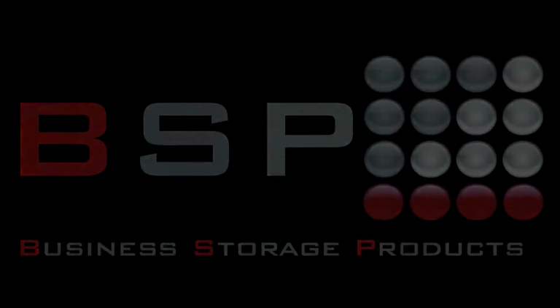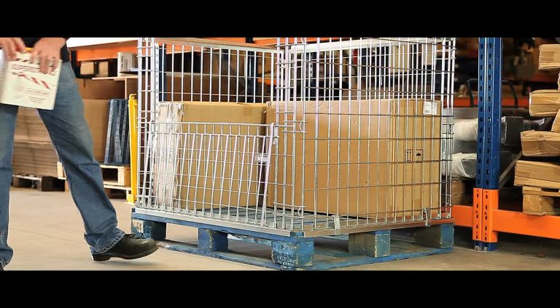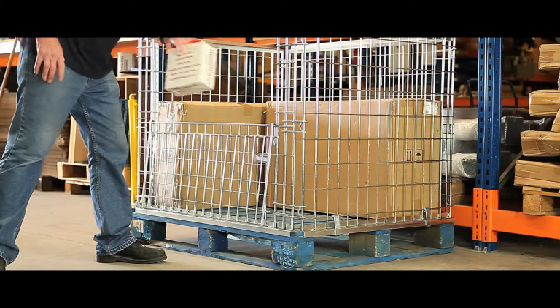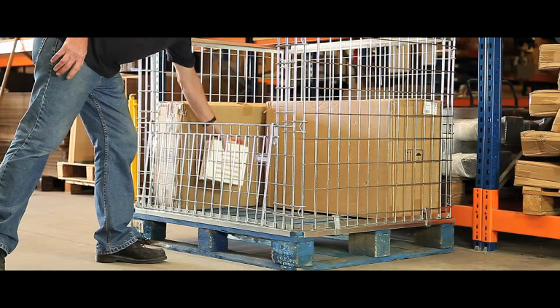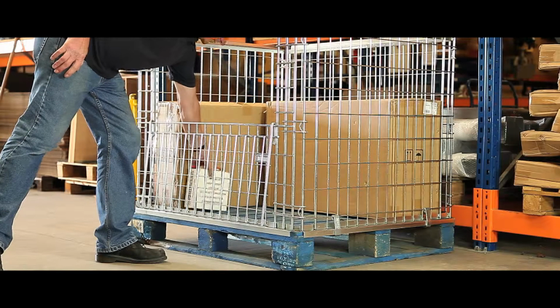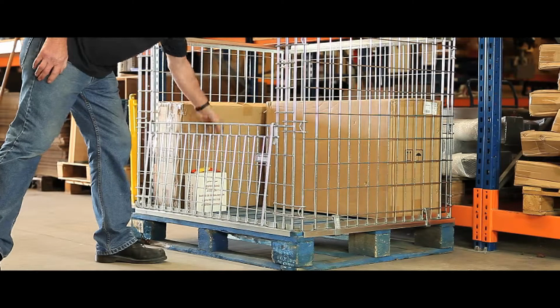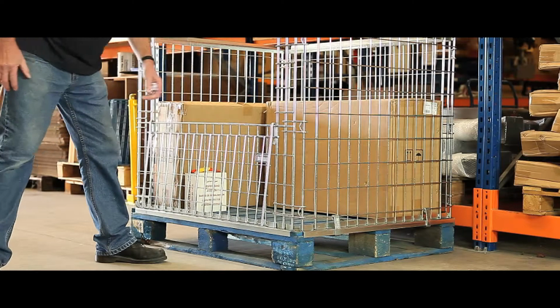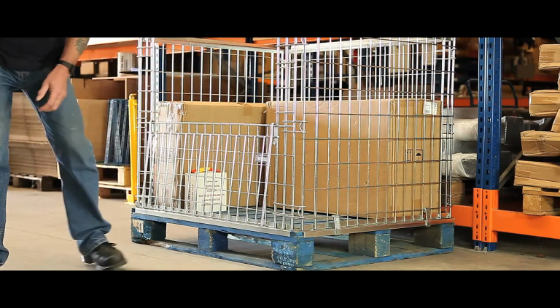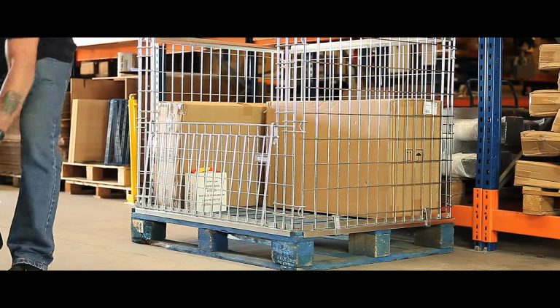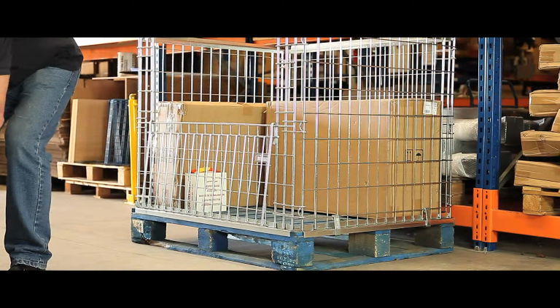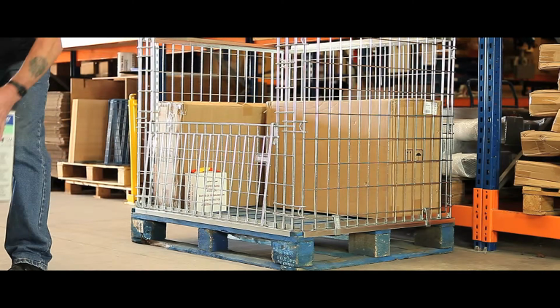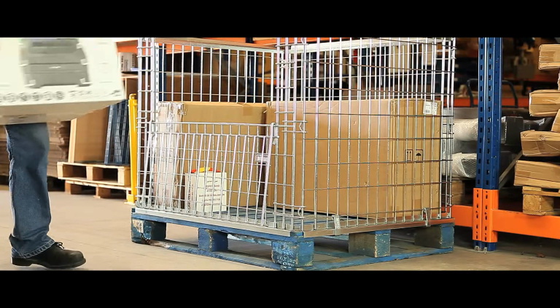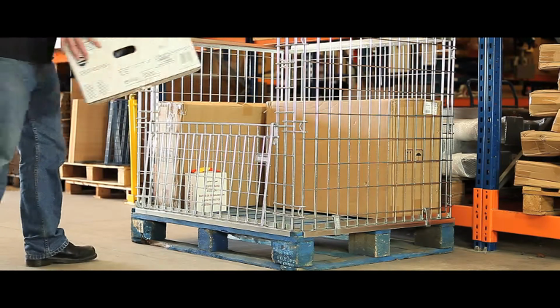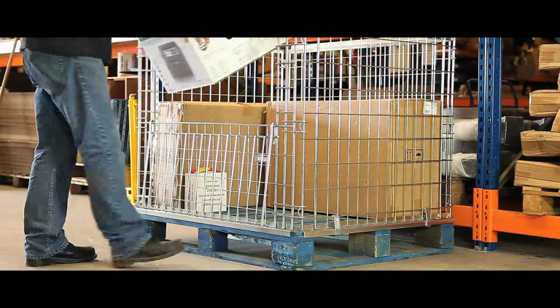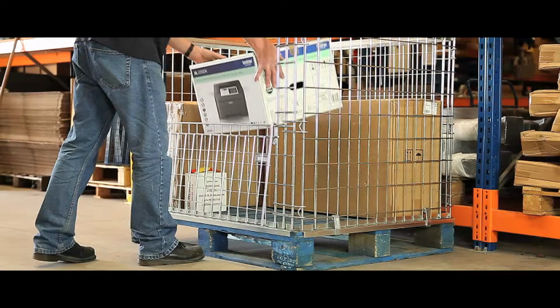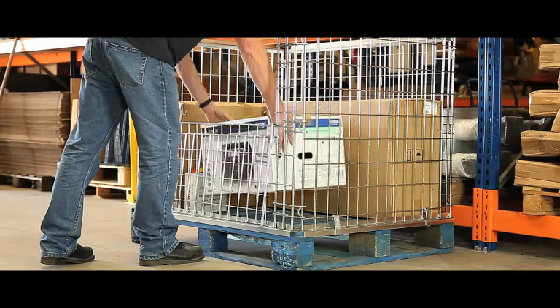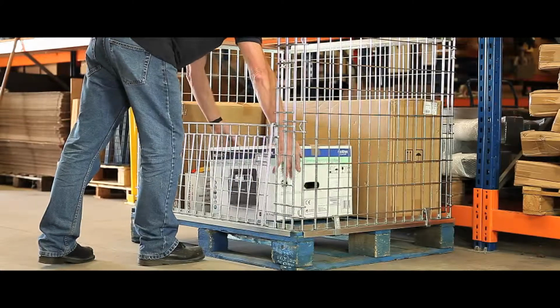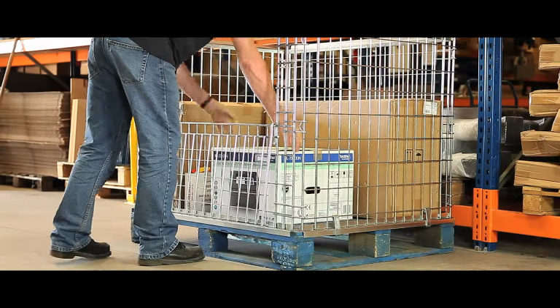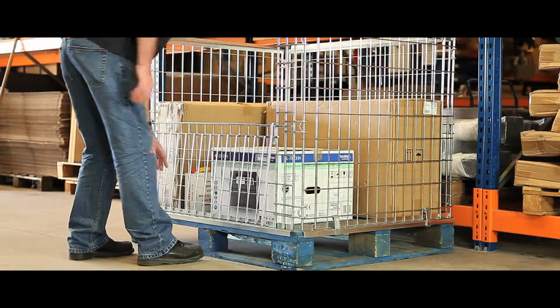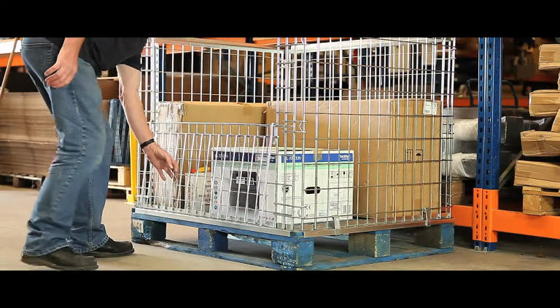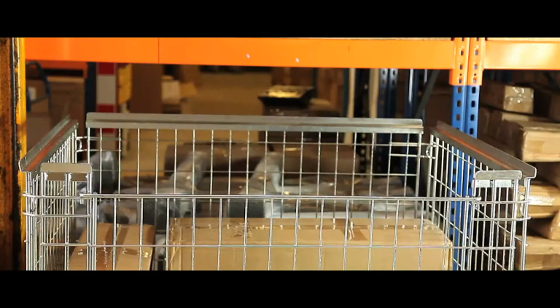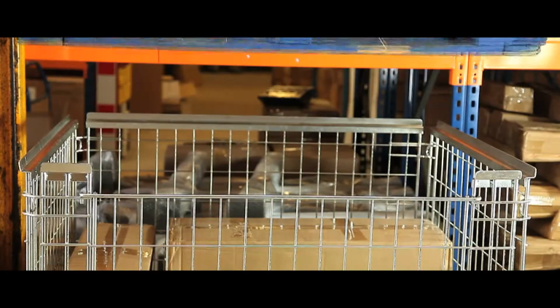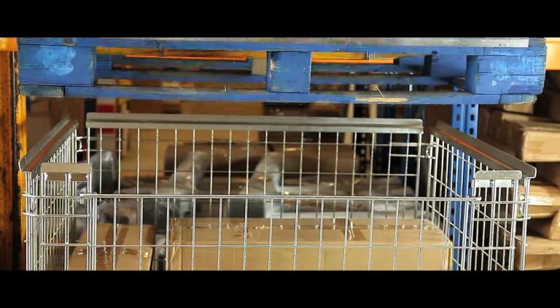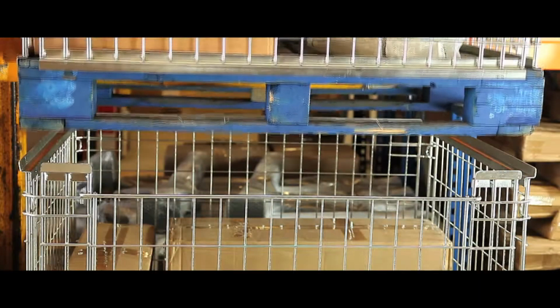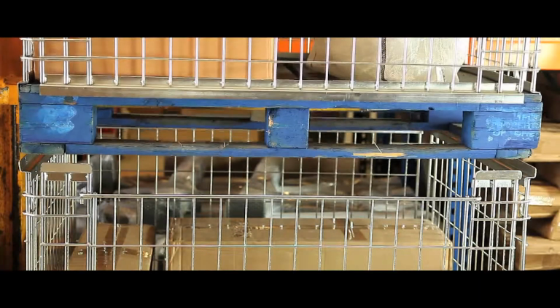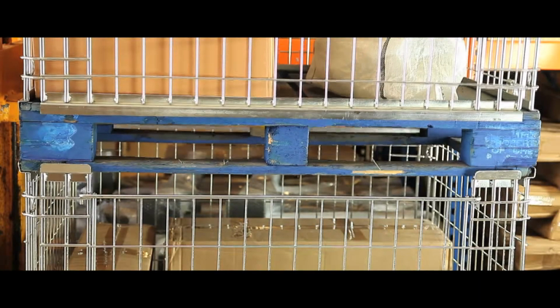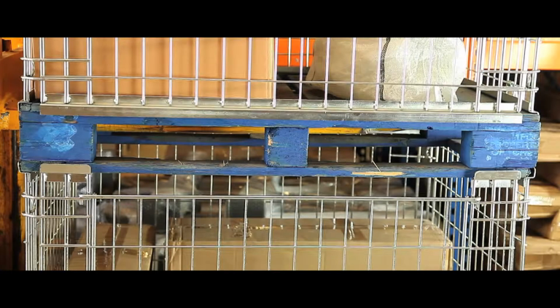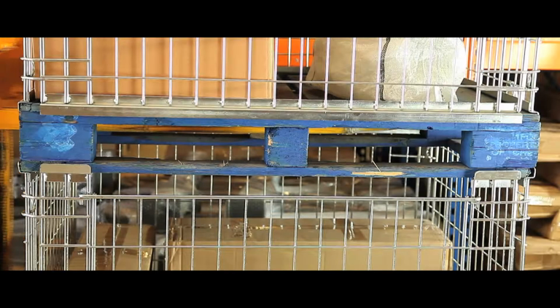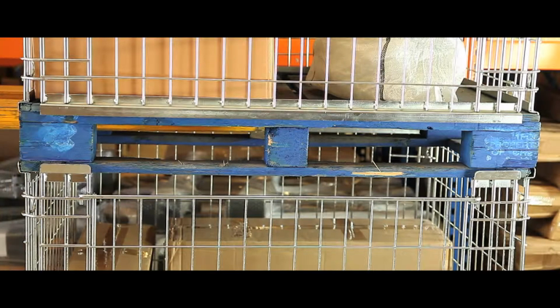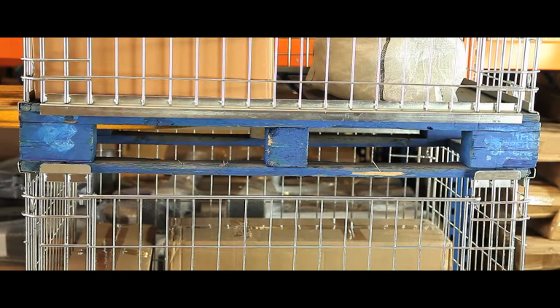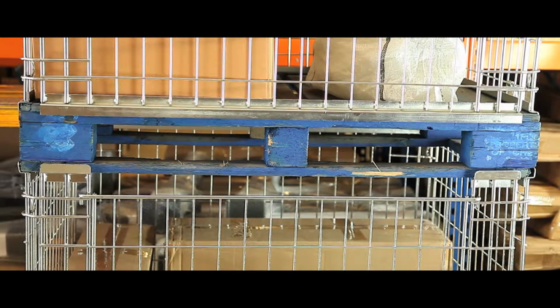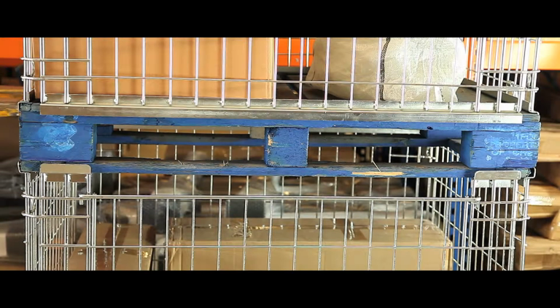With an 800kg capacity, our stackable retention units are ideal for heavy duty use in factories, warehouses and logistics. Each unit has a strong metal frame, making them ideal for stacking and loading.